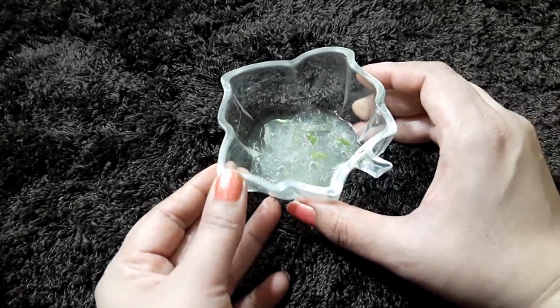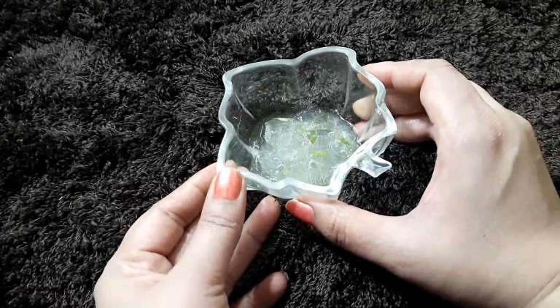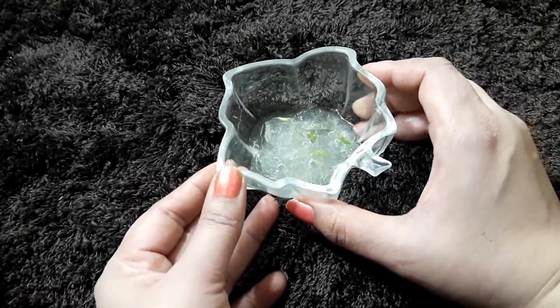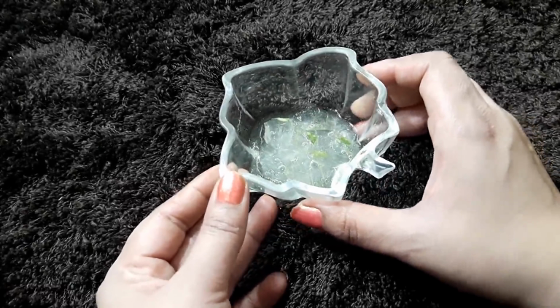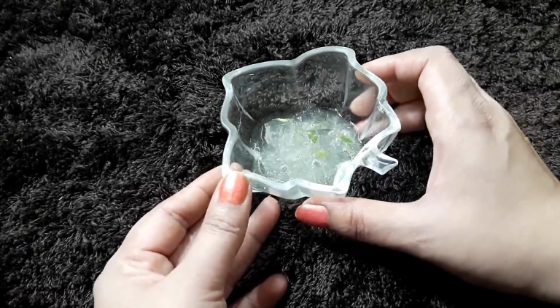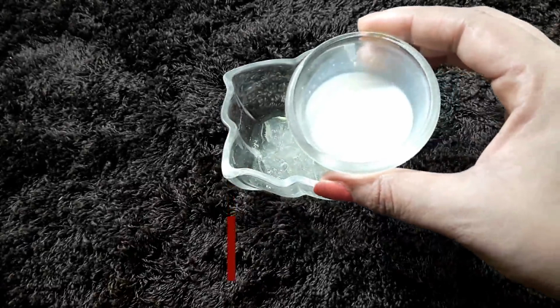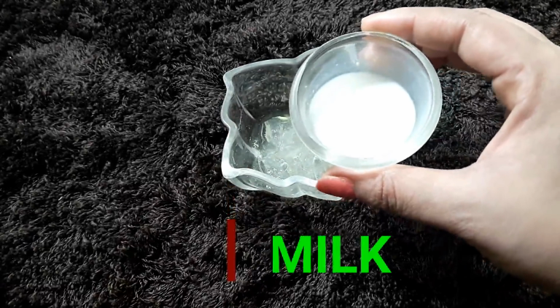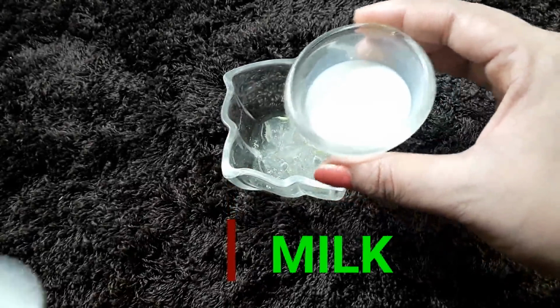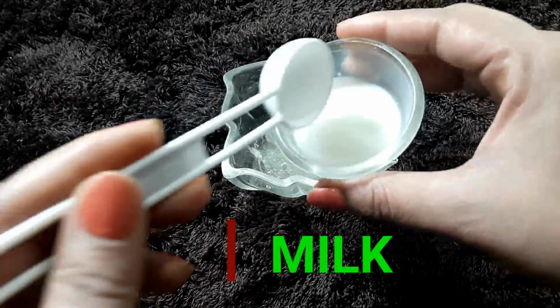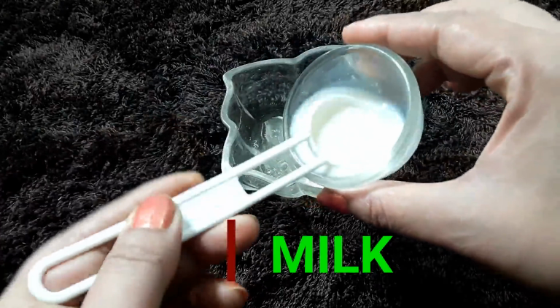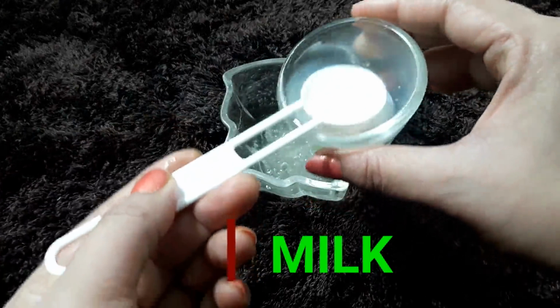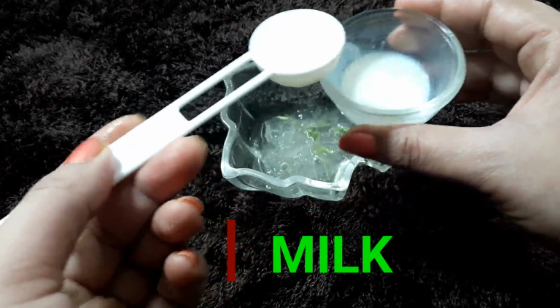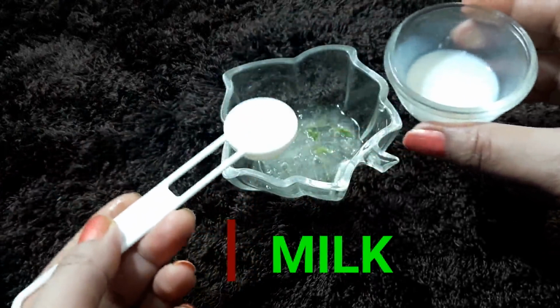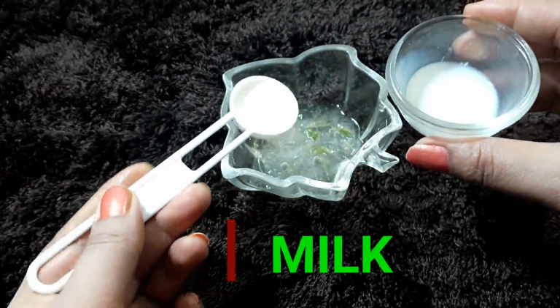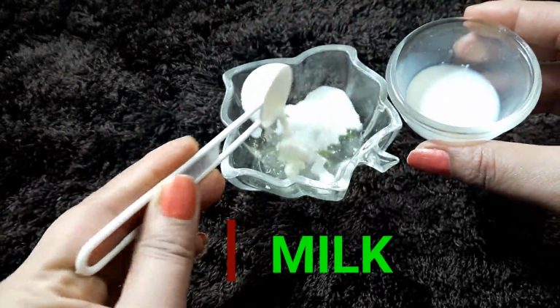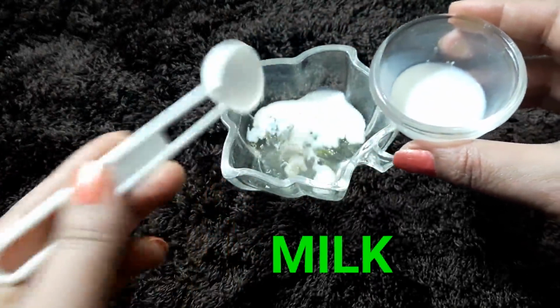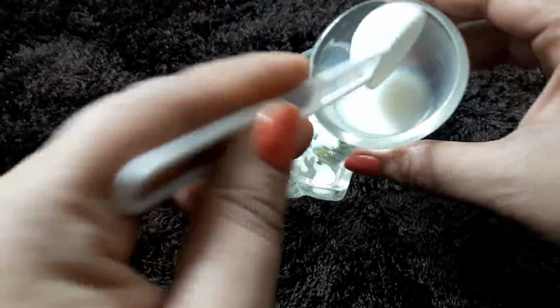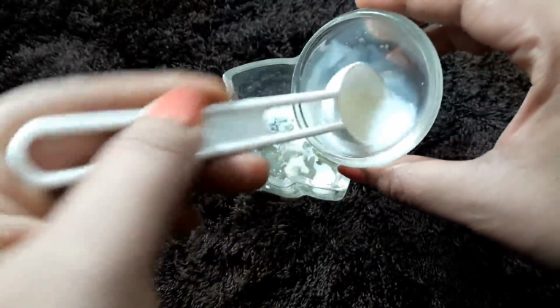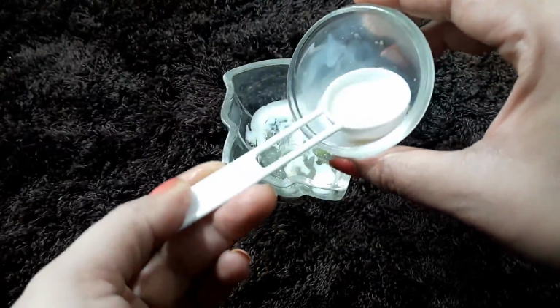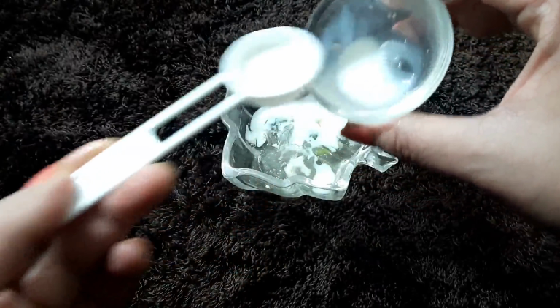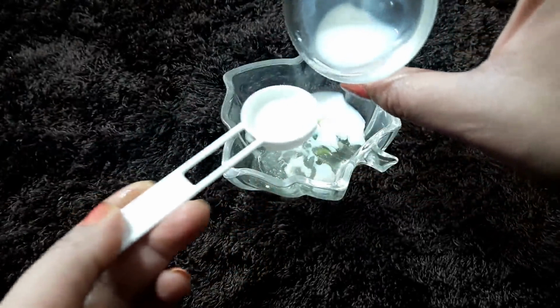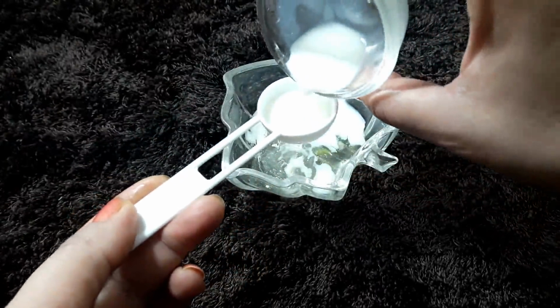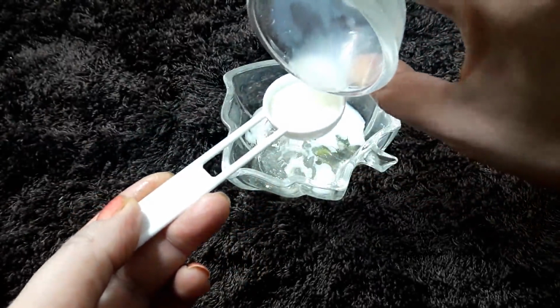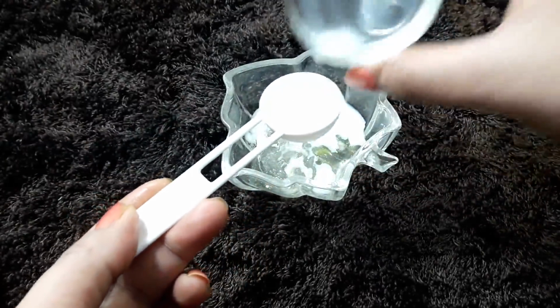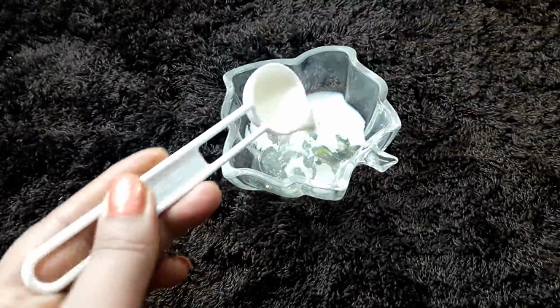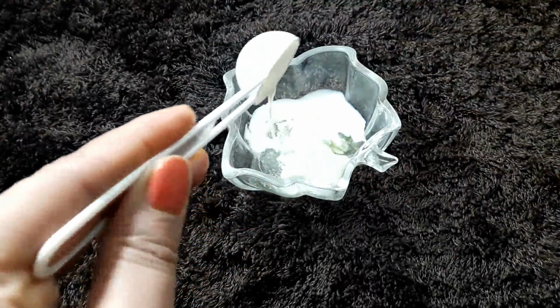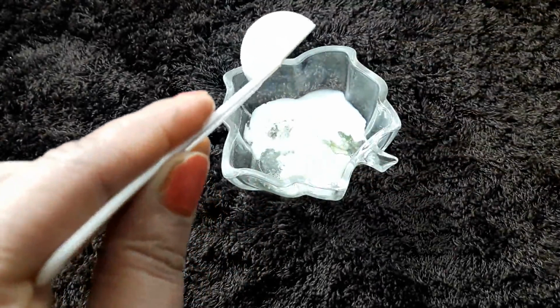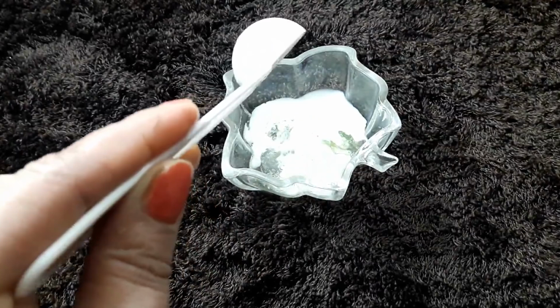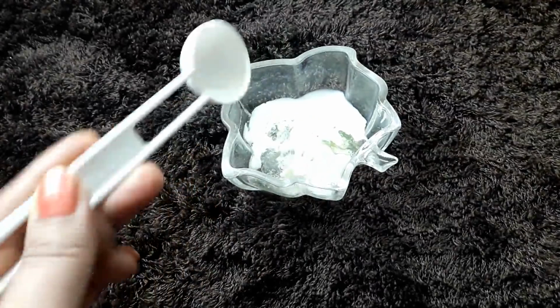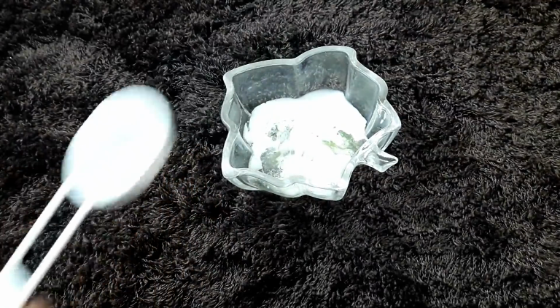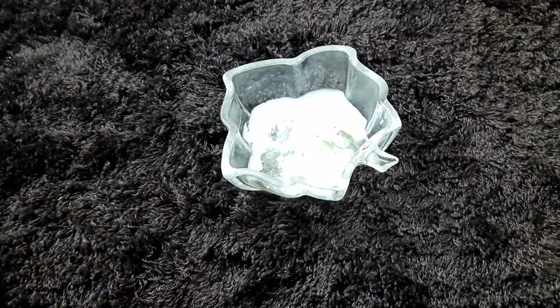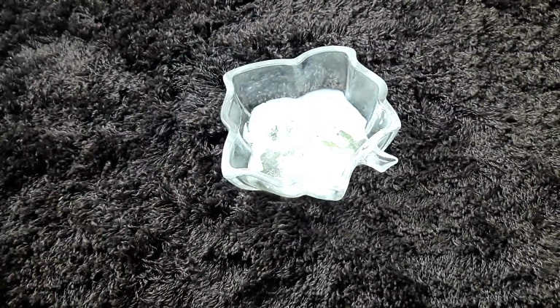The second ingredient for this pore-shrinking and pore-tightening remedy is raw milk. You can take 2 to 3 tablespoons. Raw milk contains lactic acid which cleans the pores and cleanses your skin.